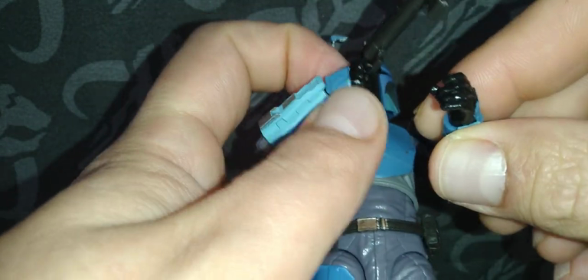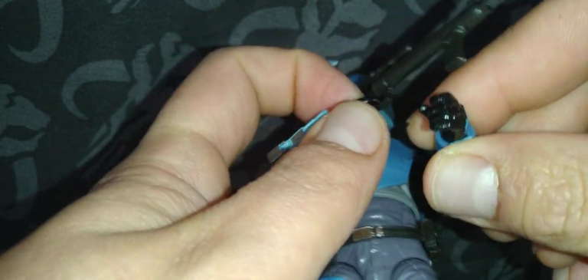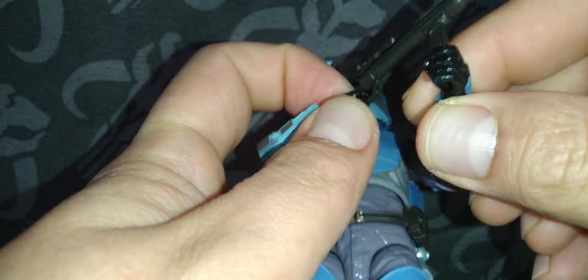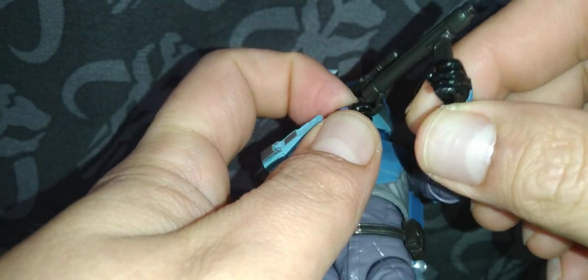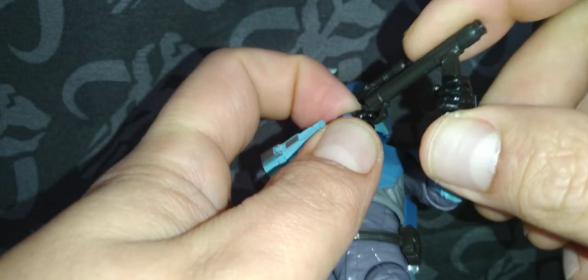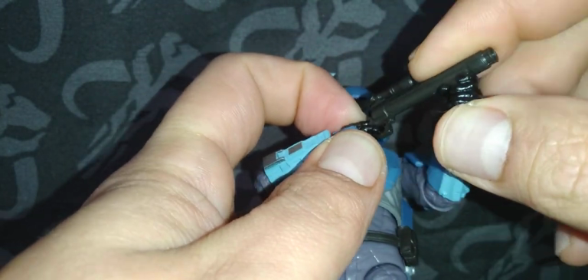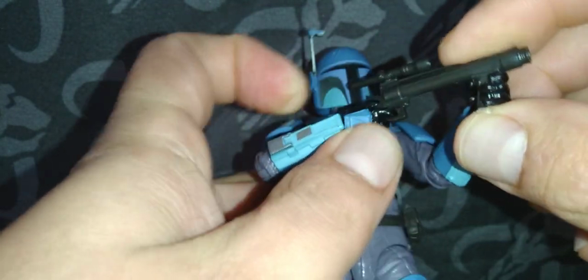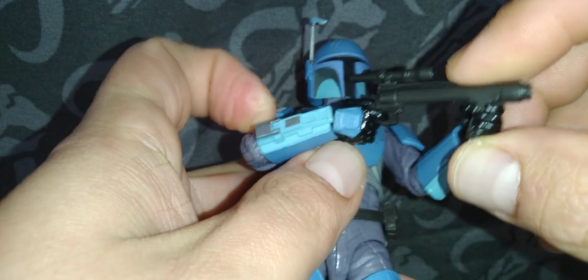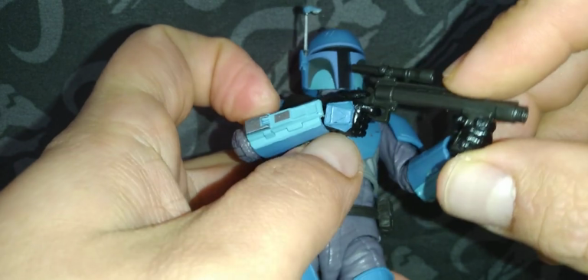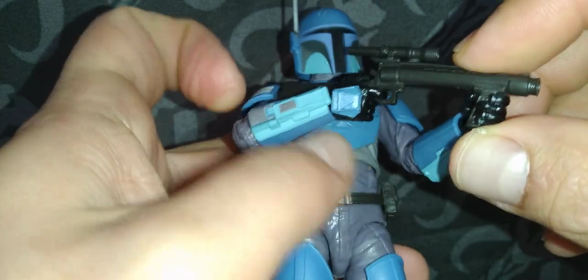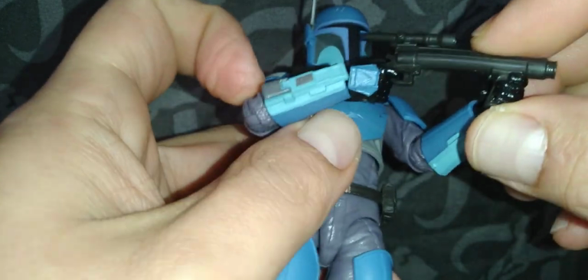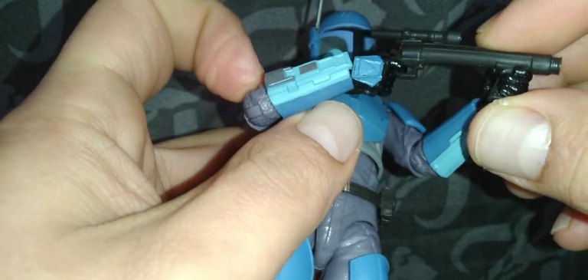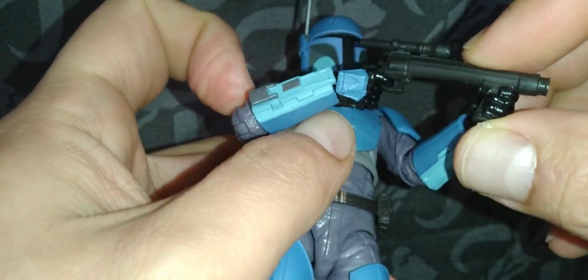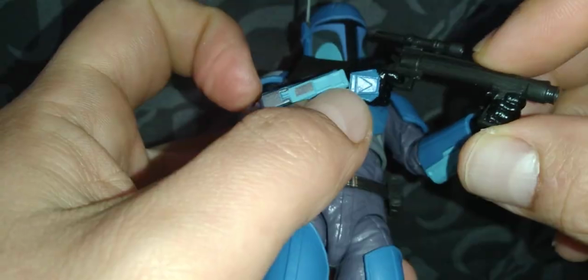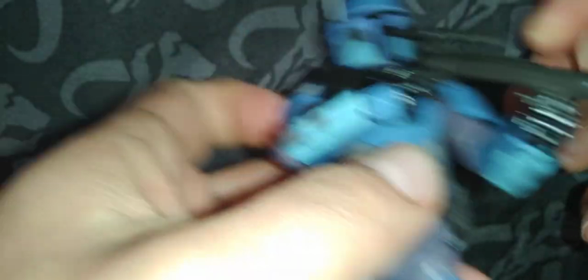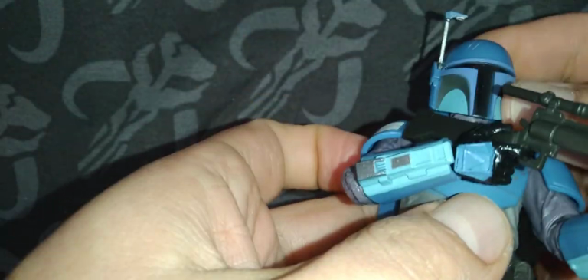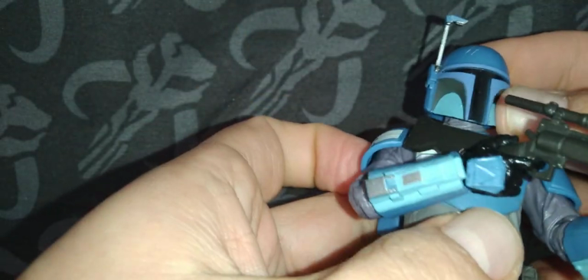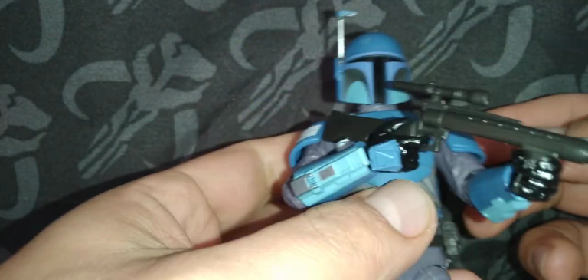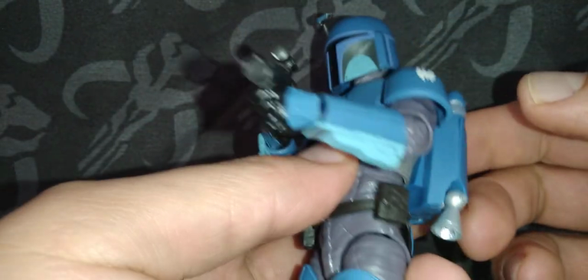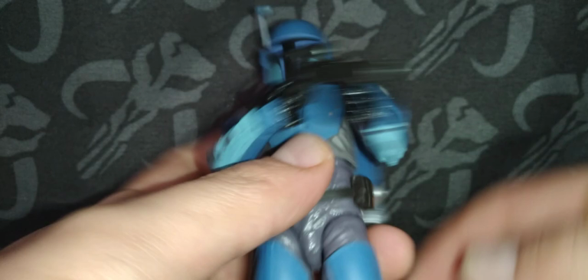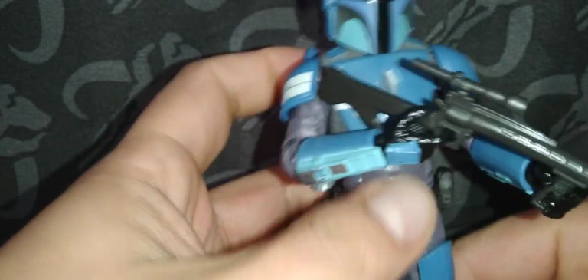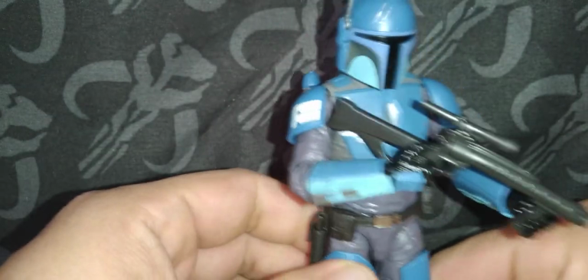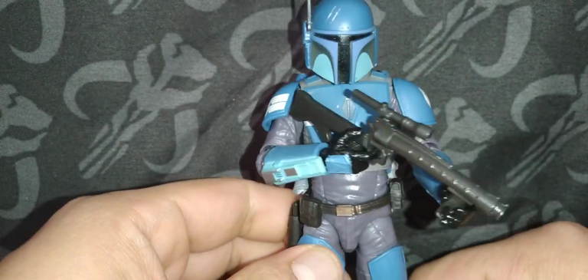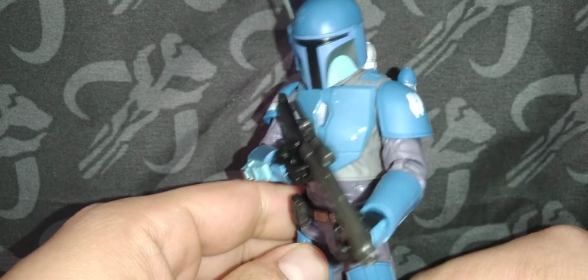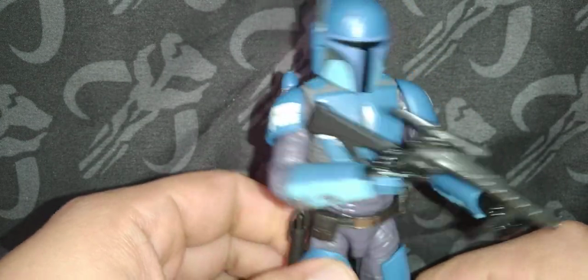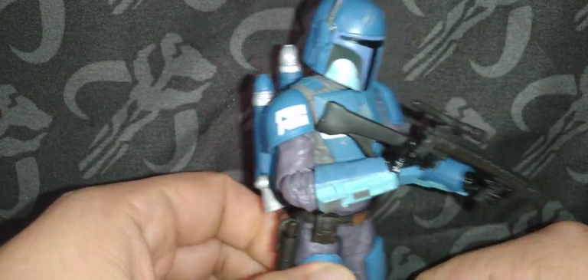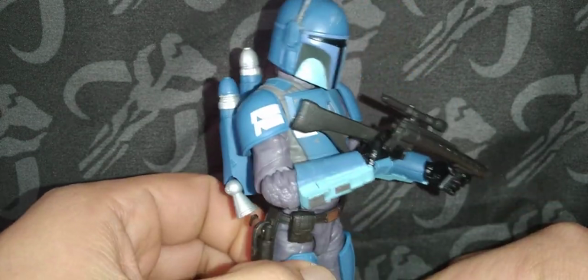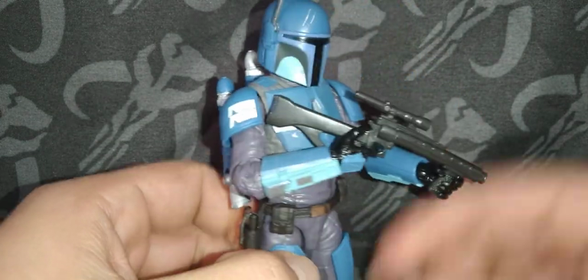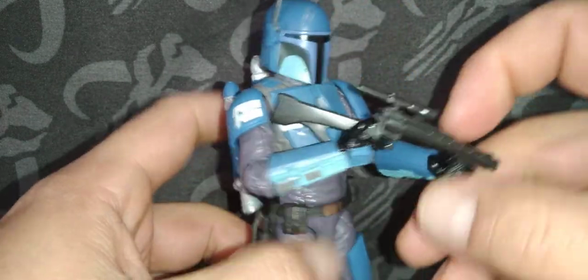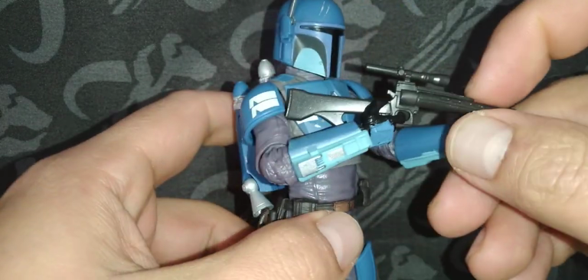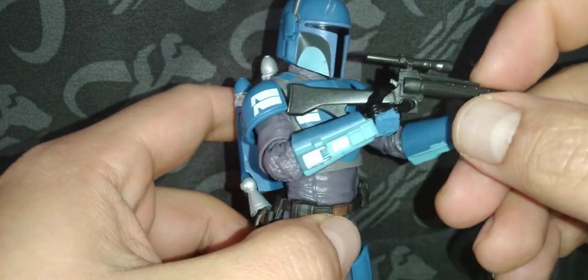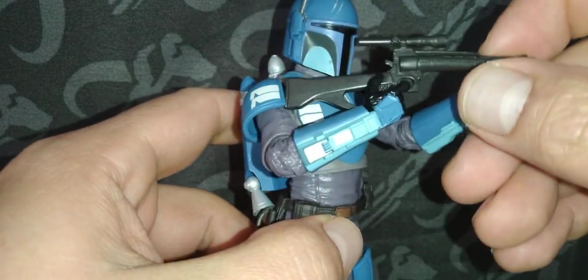I can't believe I didn't figure that out on my own. So that's how the Death Trooper 6-inch Black Series should hold his blaster rifle.